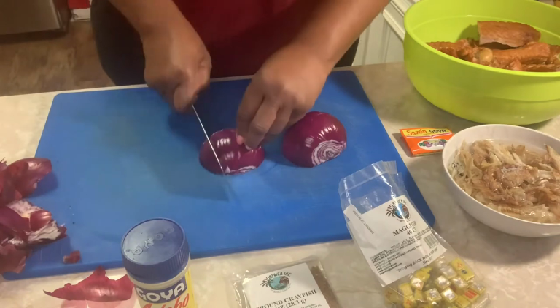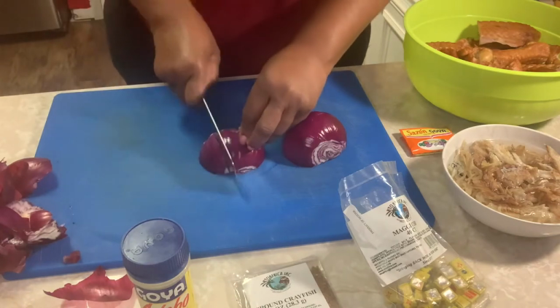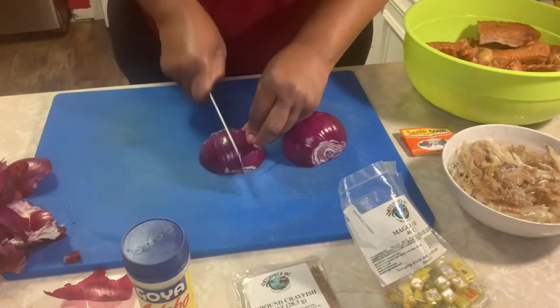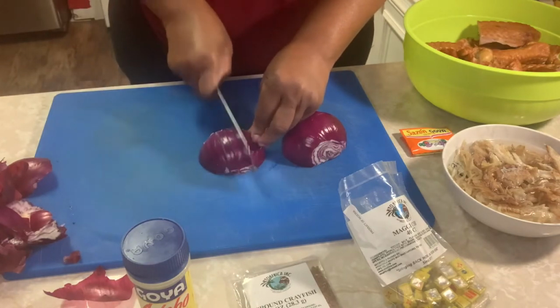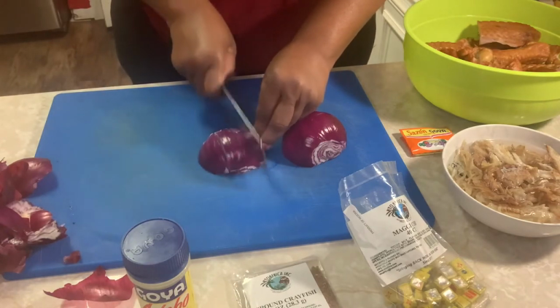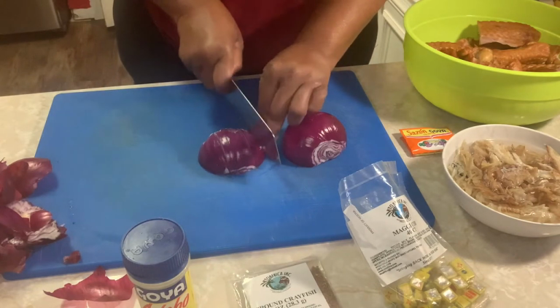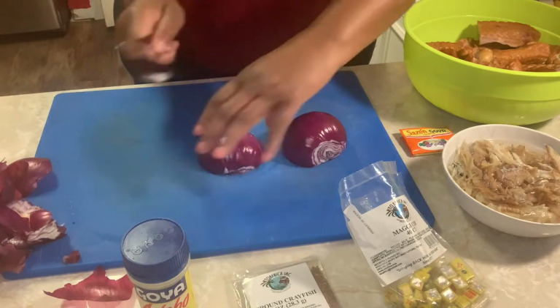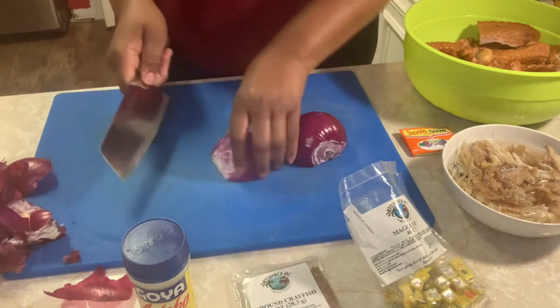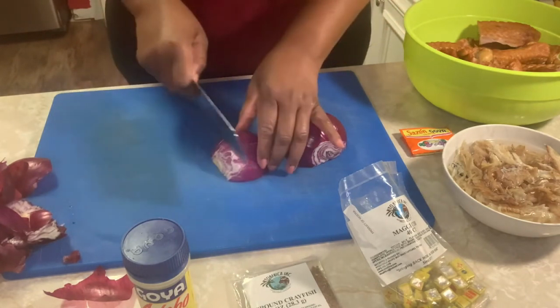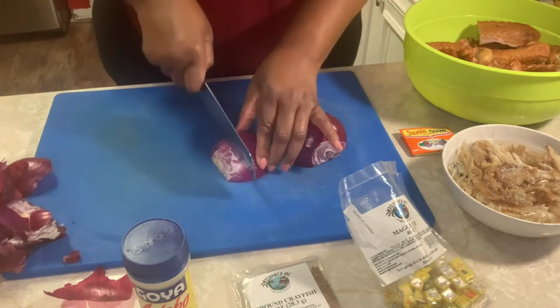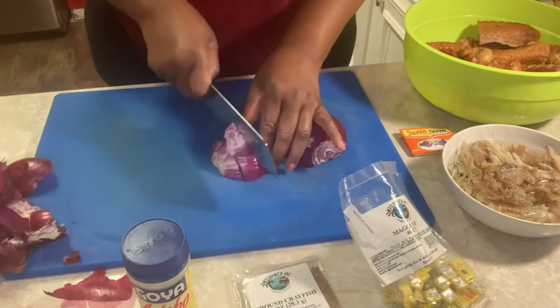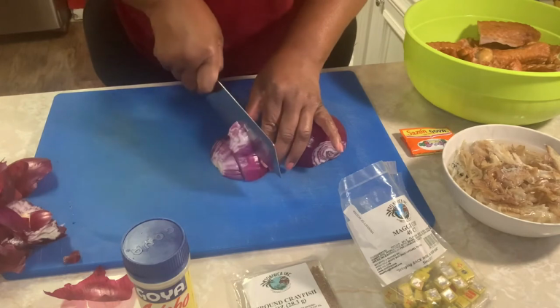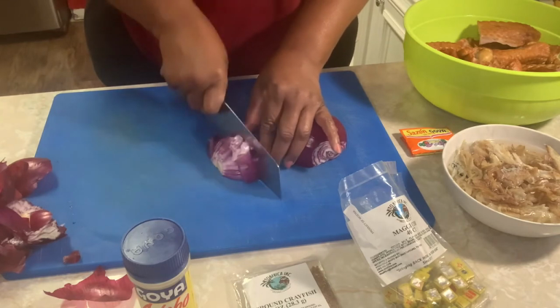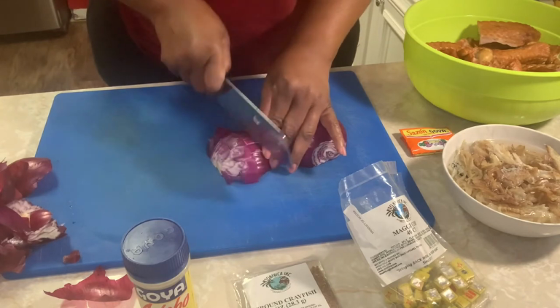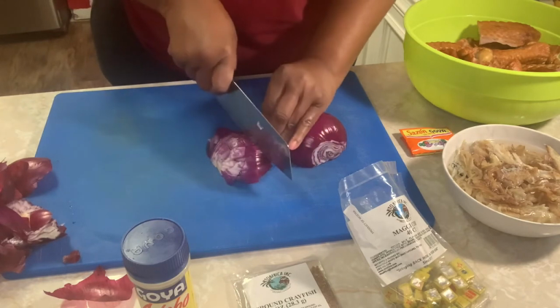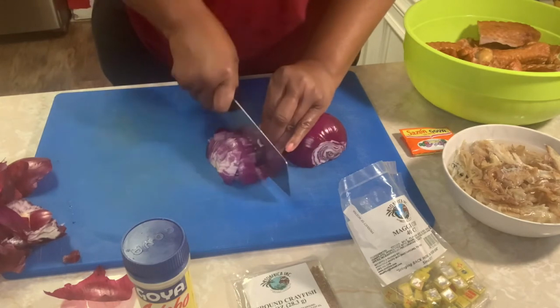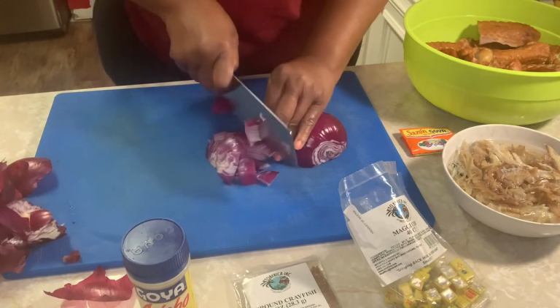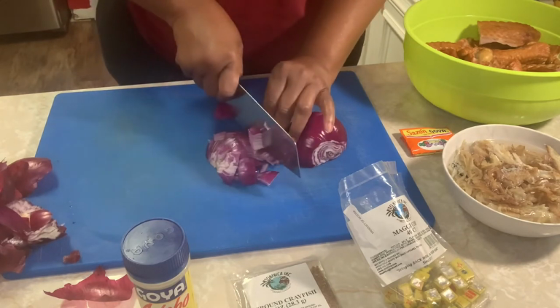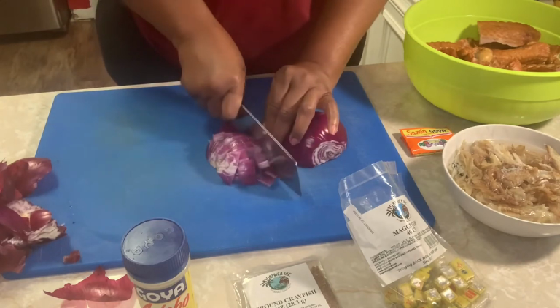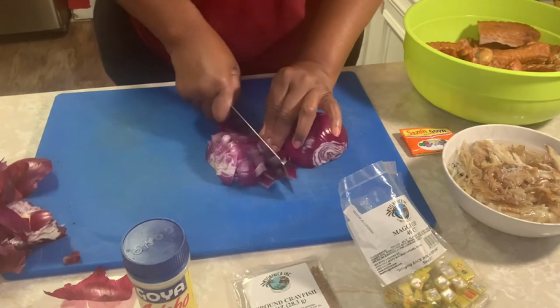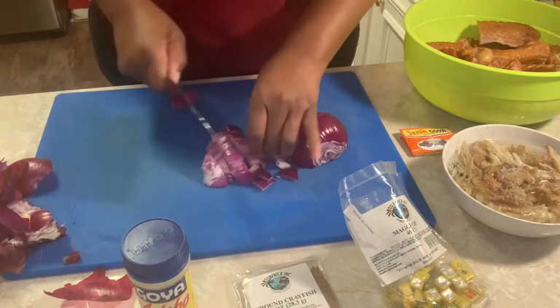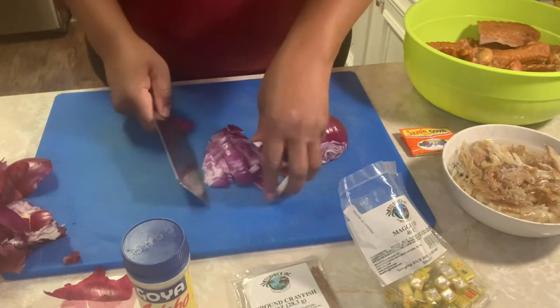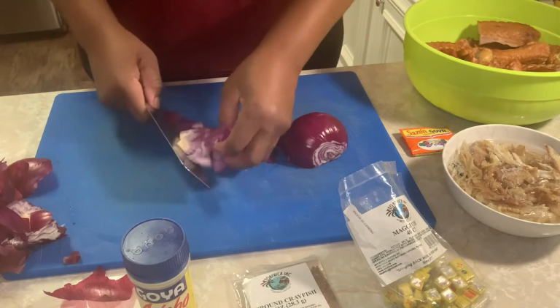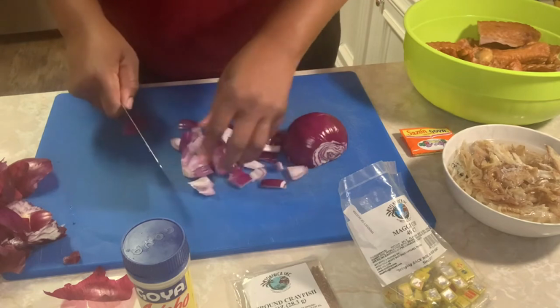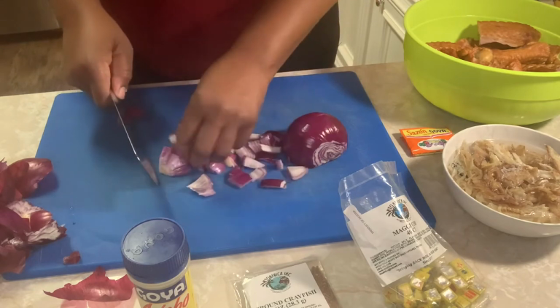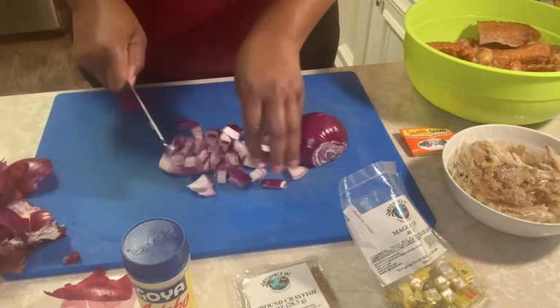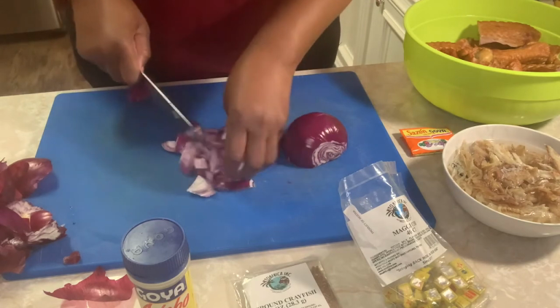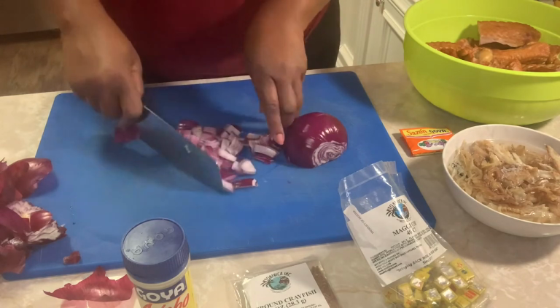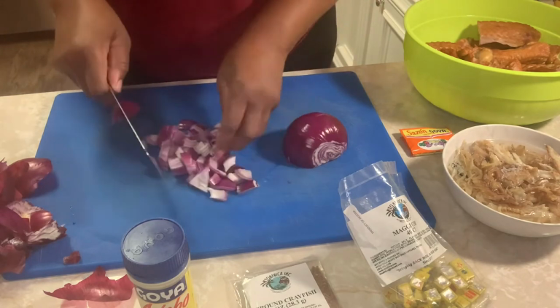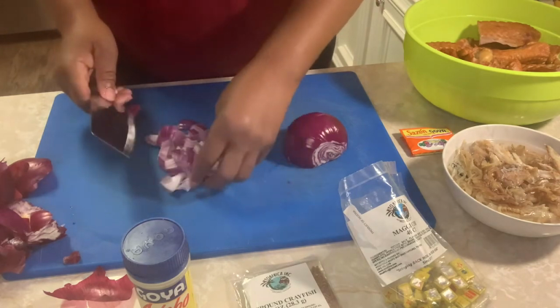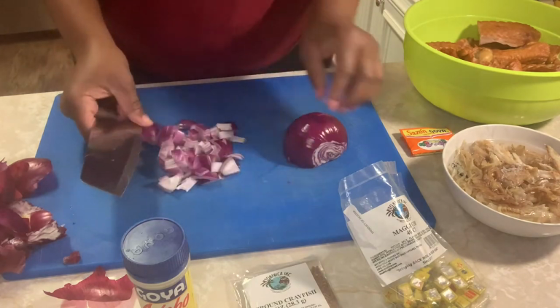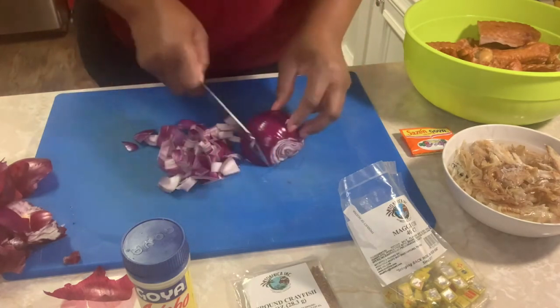You just want to chop it up like so, just go to the side — about this size right here. This is fine. If you want them smaller you can, but this size is great.